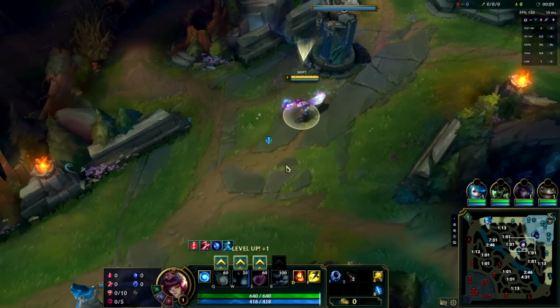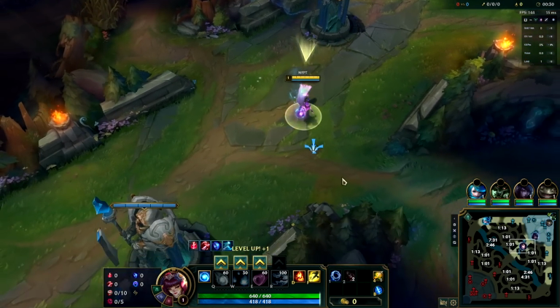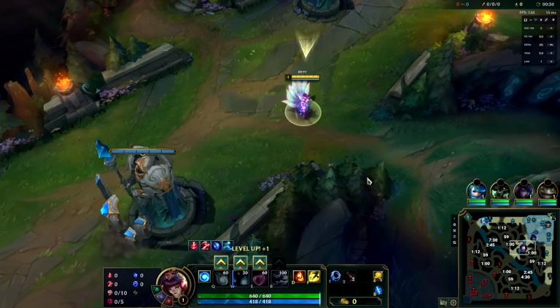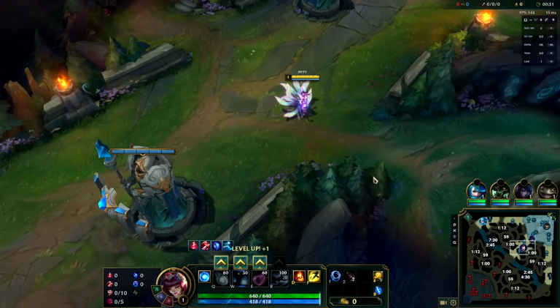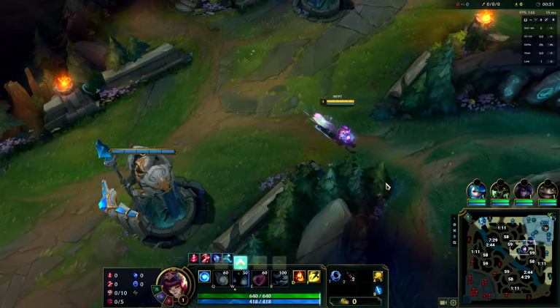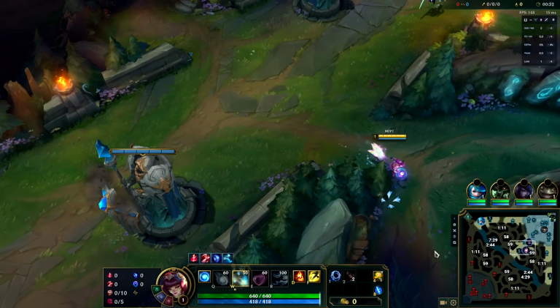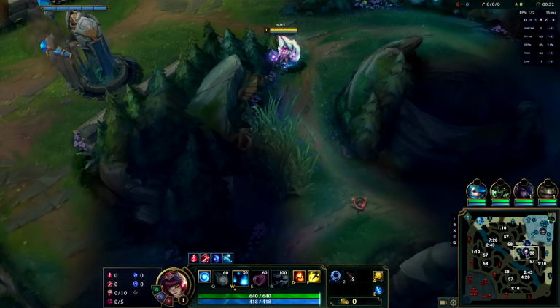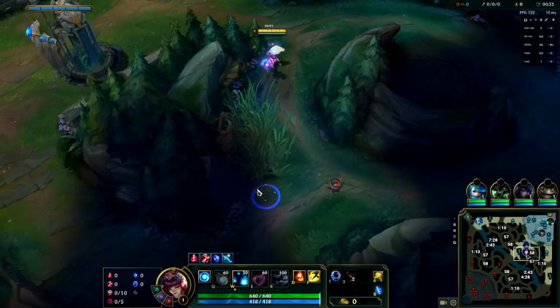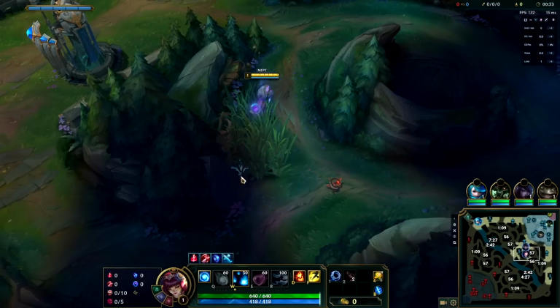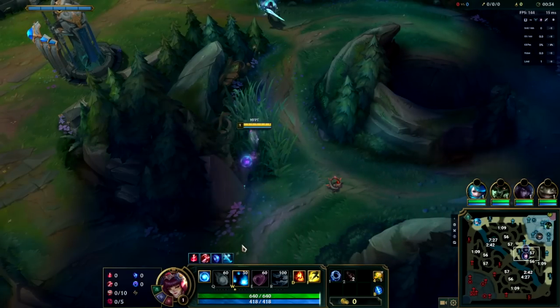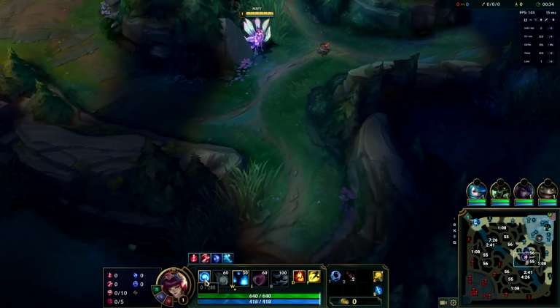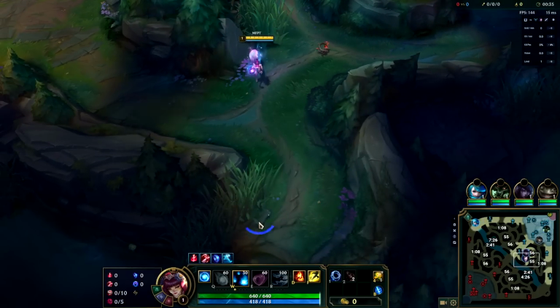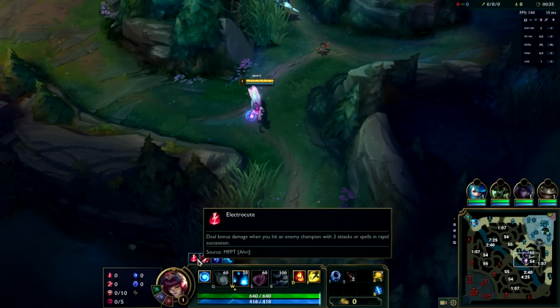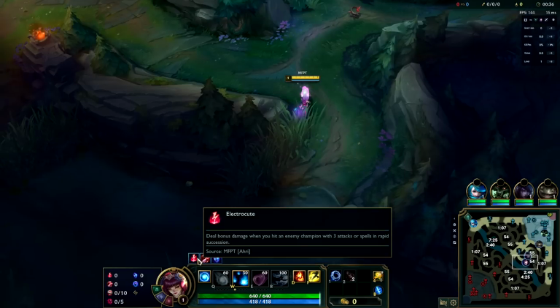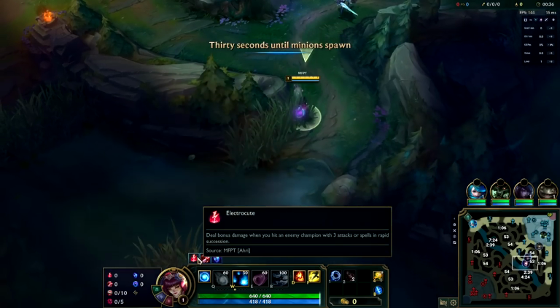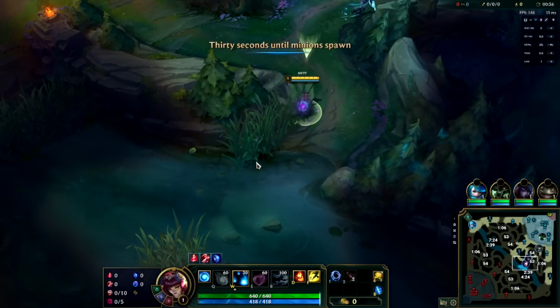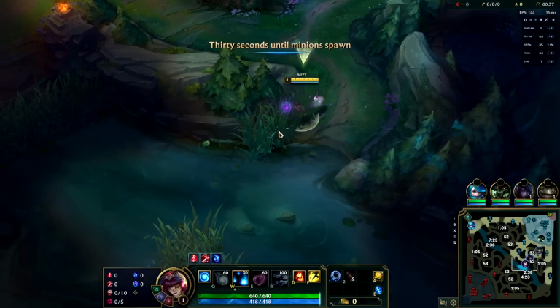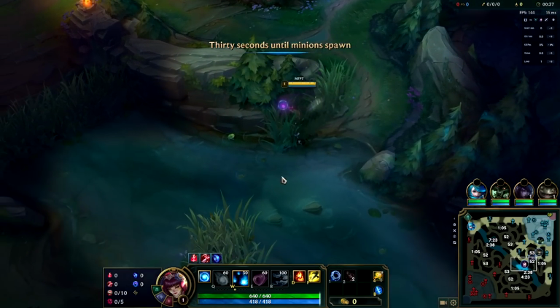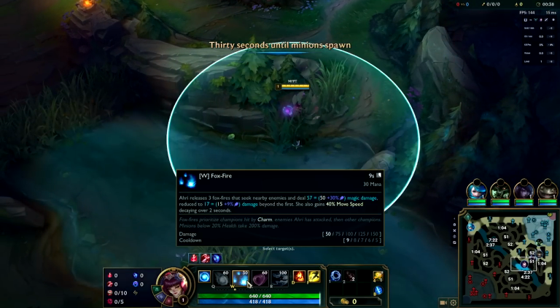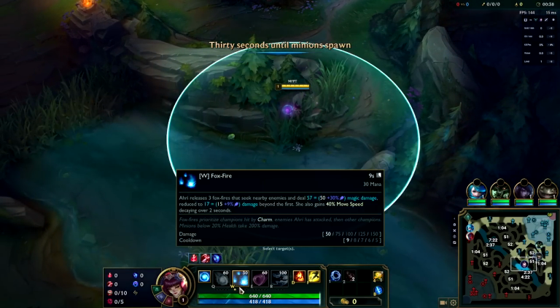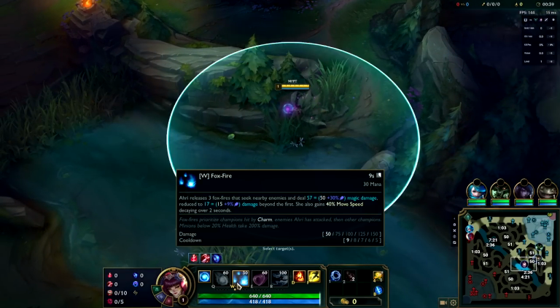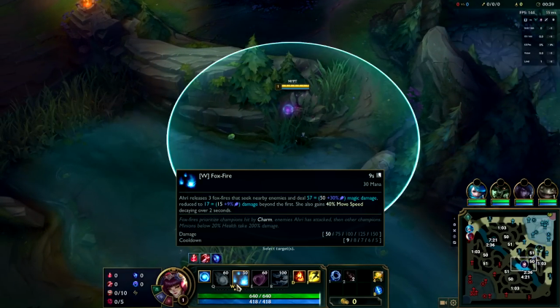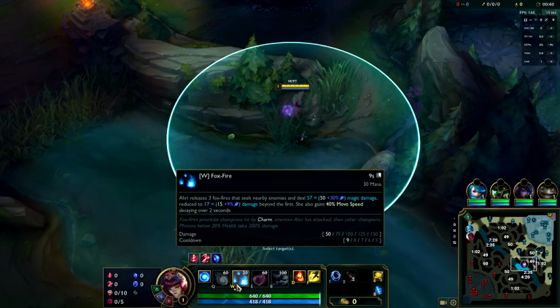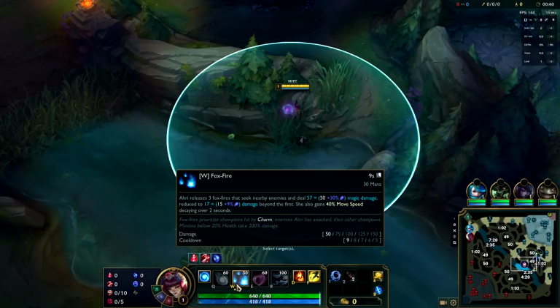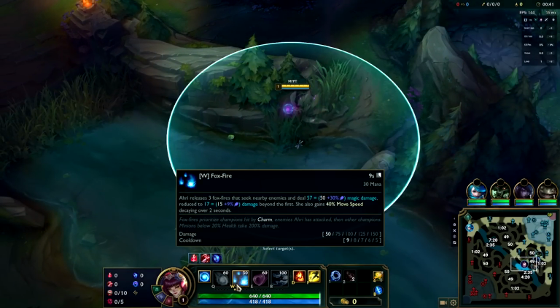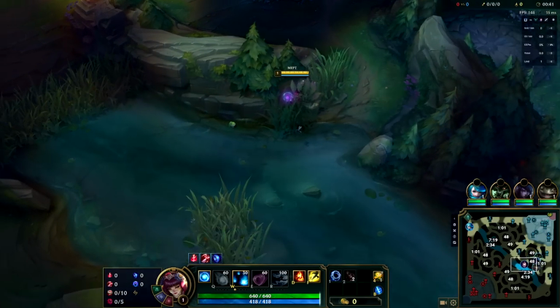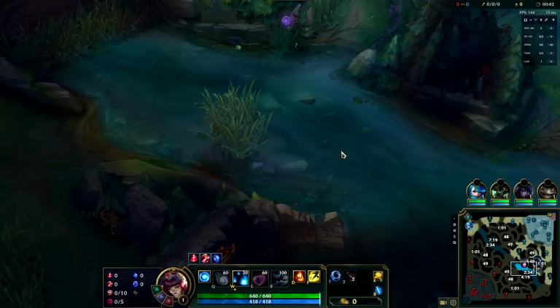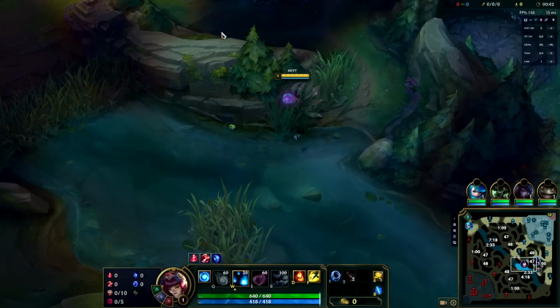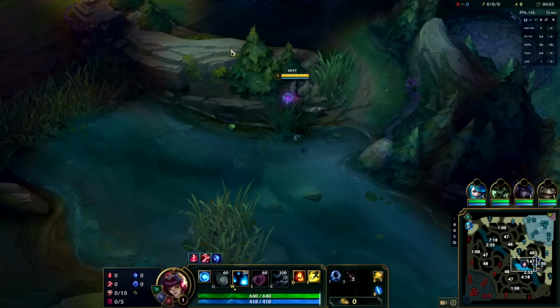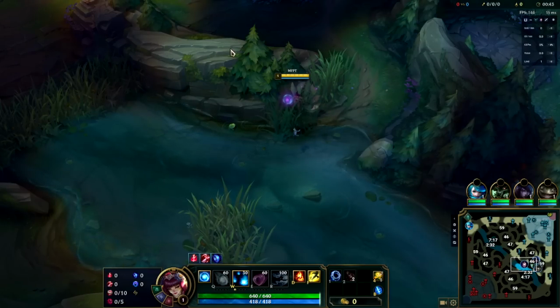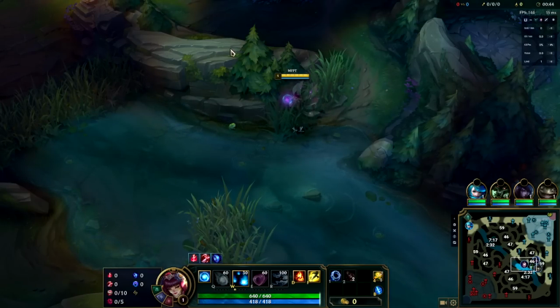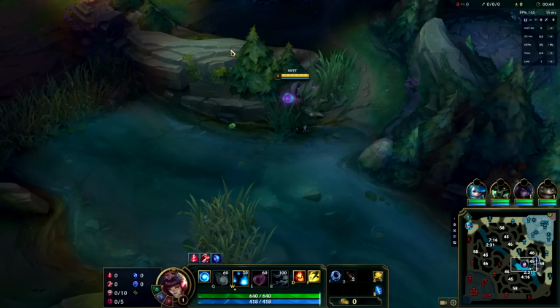At level one, we are going to put a point into our W first. This lets us move around and deal free damage, but more importantly proc the Electrocute much, much easier because this sends out a bunch of really small attacks rapidly. Because of that interaction, Ahri is actually super capable of dueling early on.